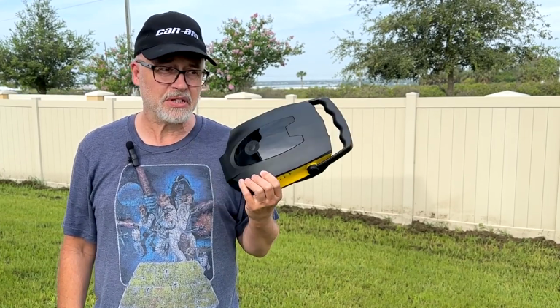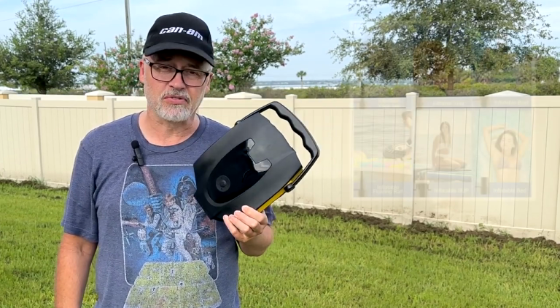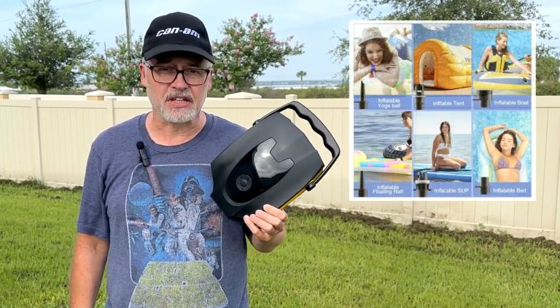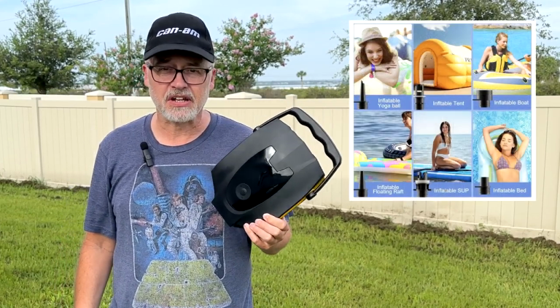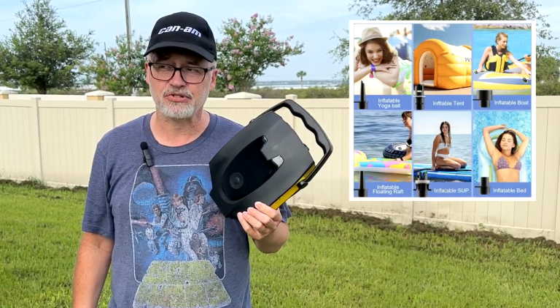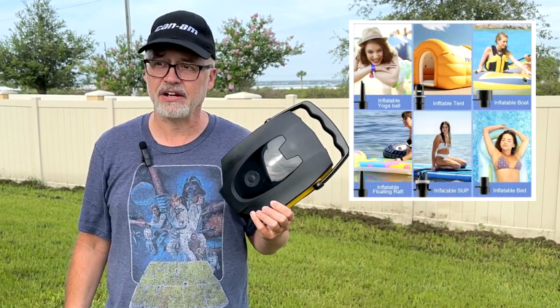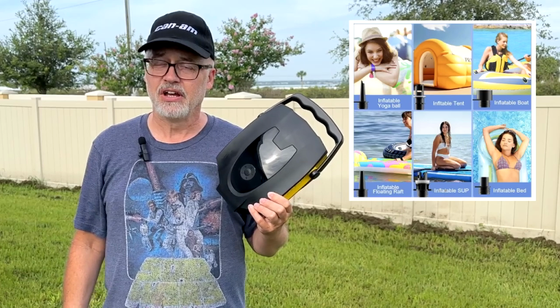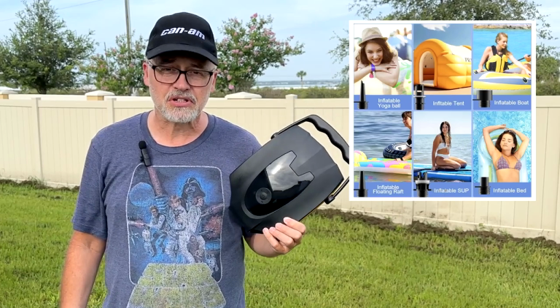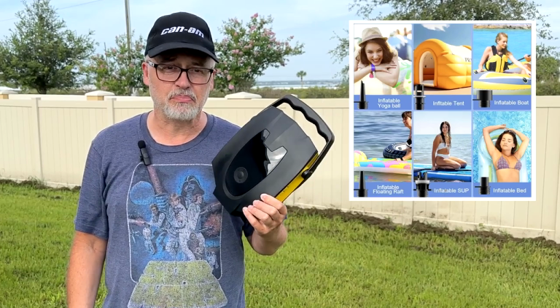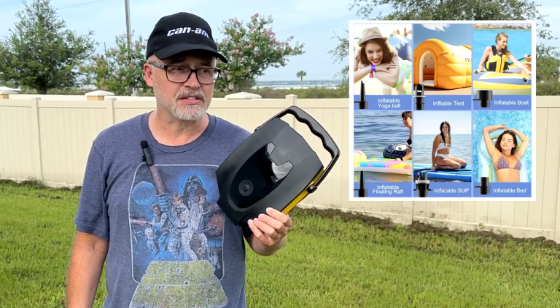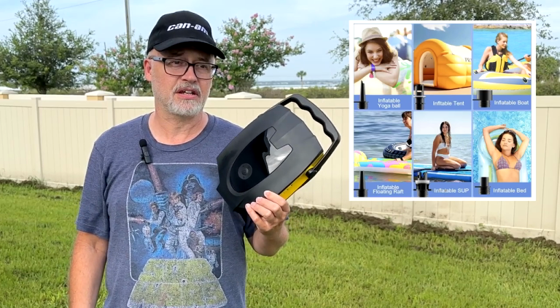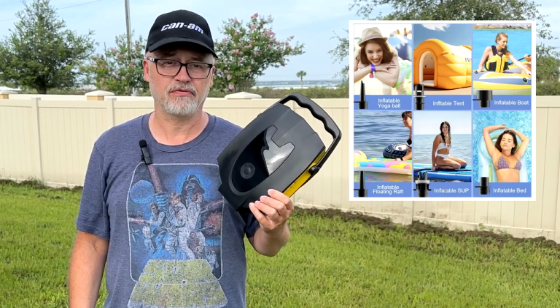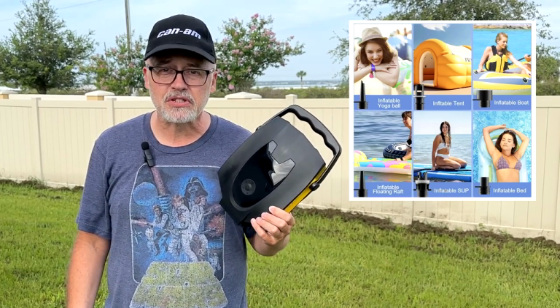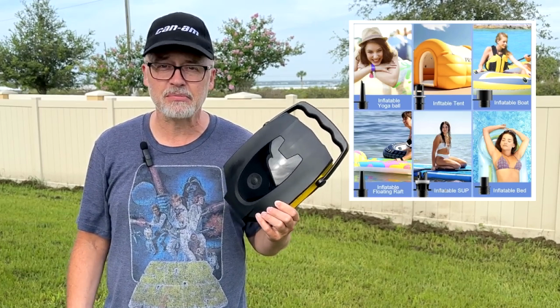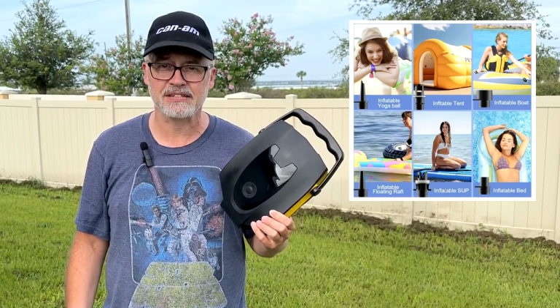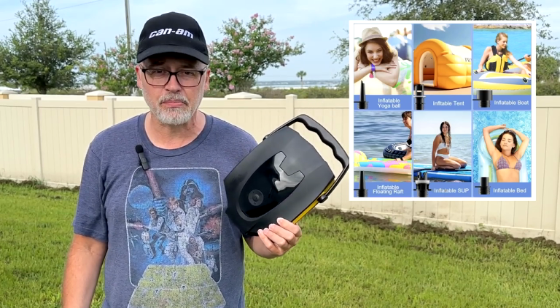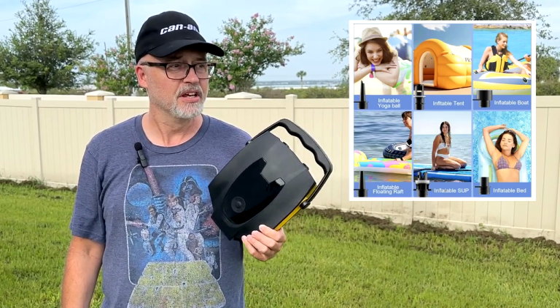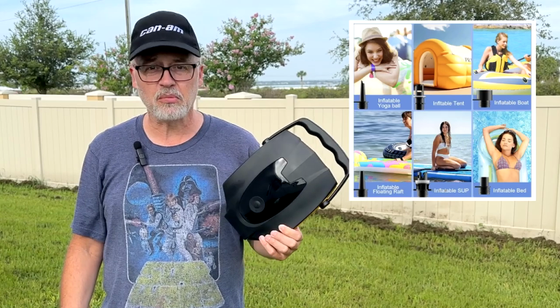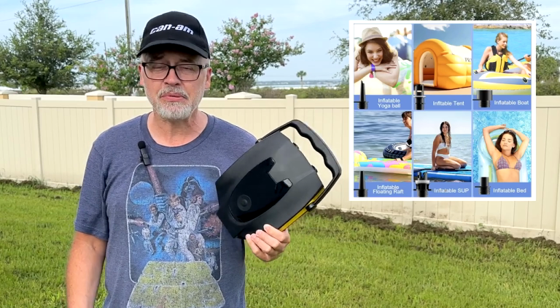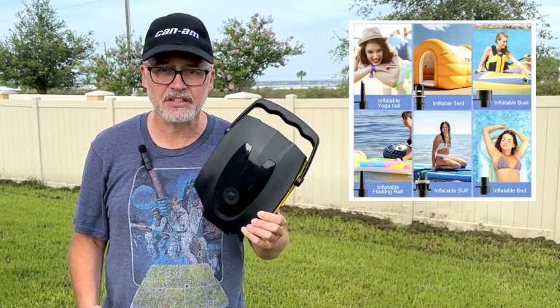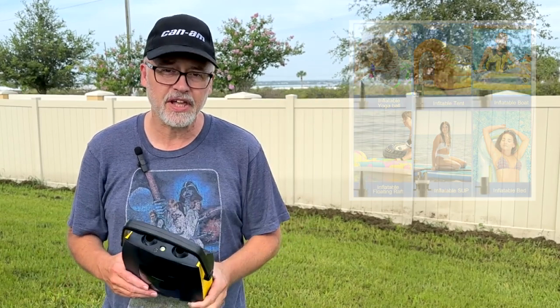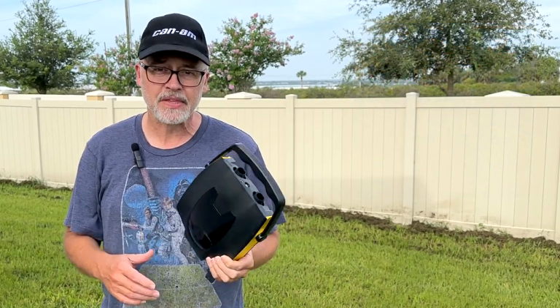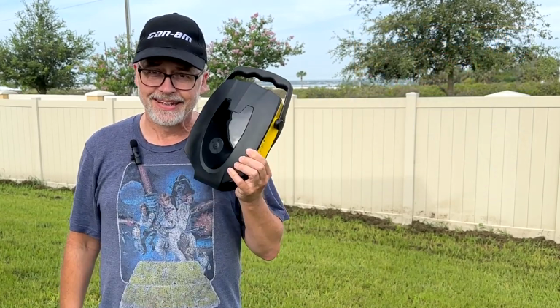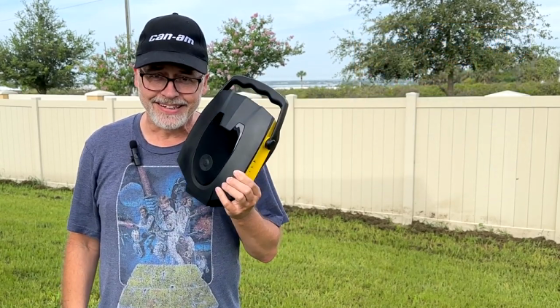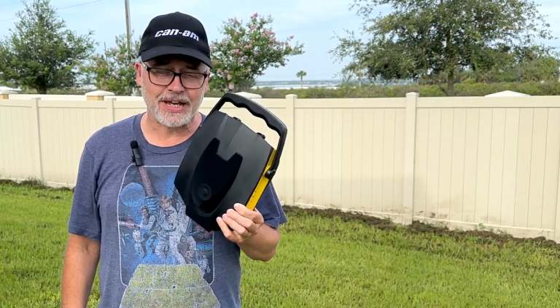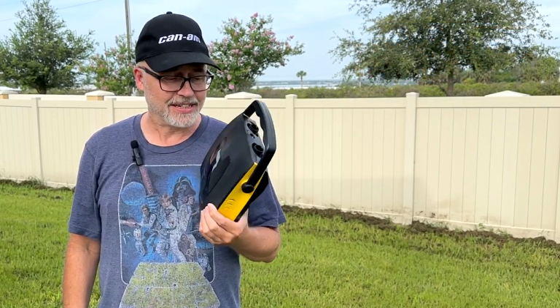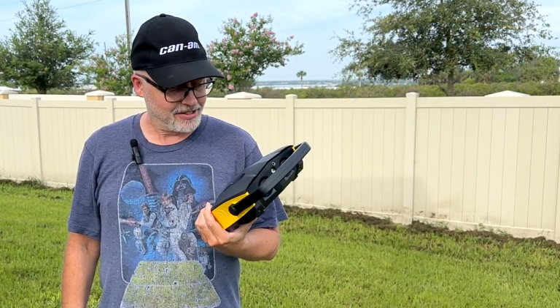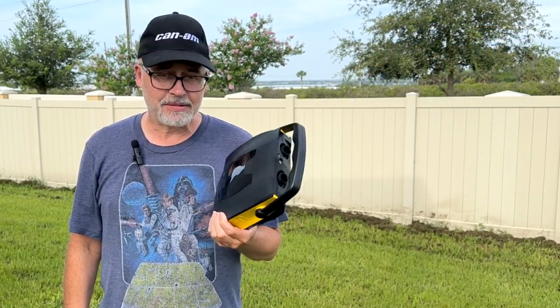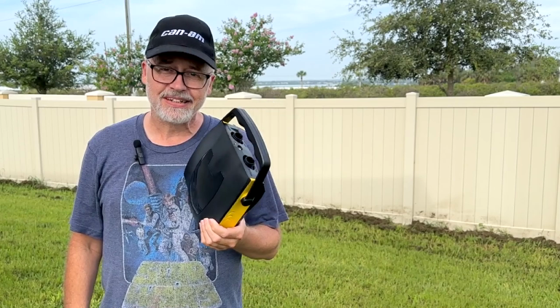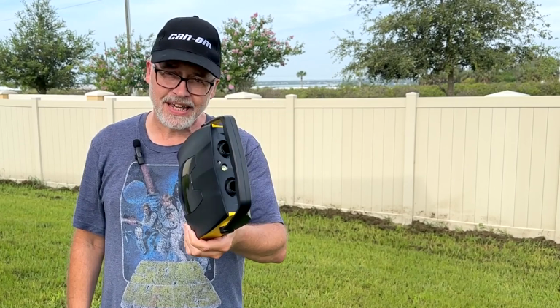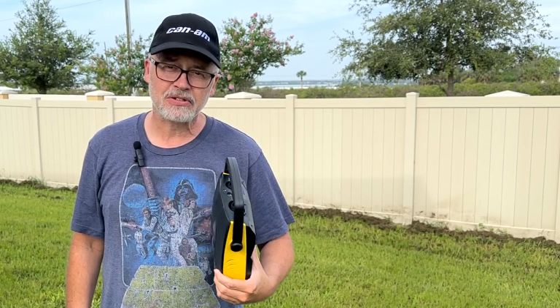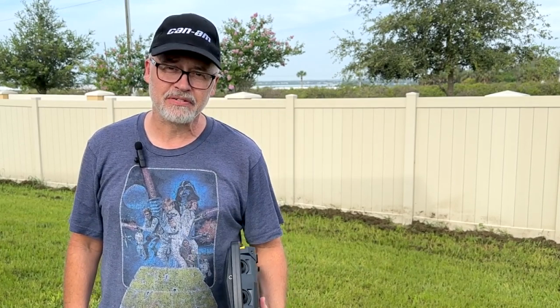It can be used for a variety of things: car tires, truck tires, motorcycles, bikes, floats, inflatable tents, inflatable beds, yoga balls — pretty much anything that you need inflated. This will handle it. So take a closer look at the benefits.